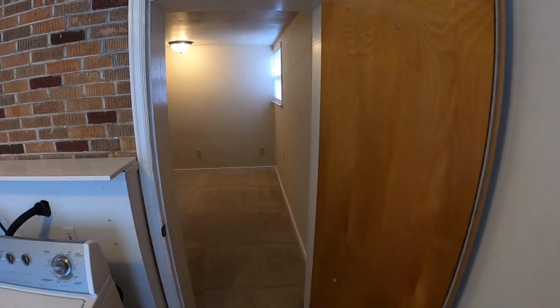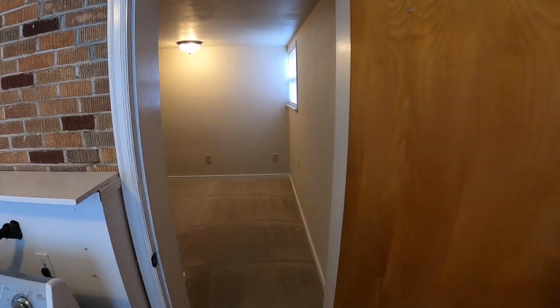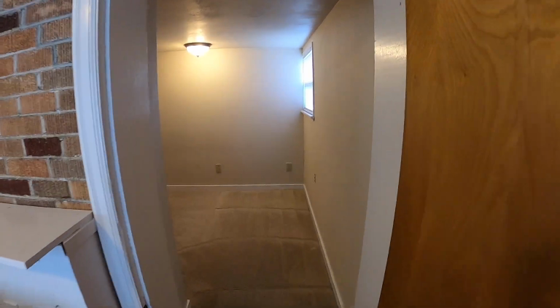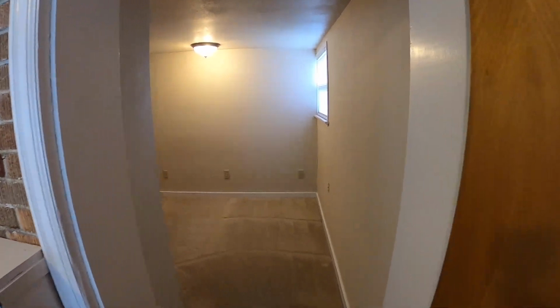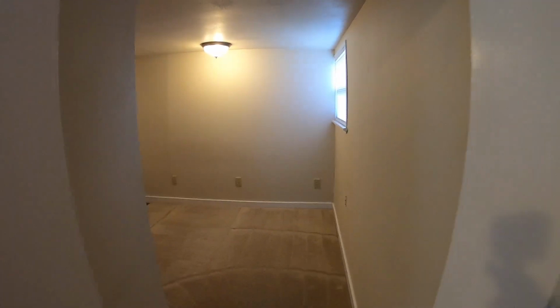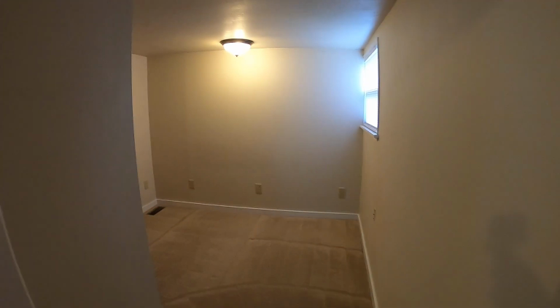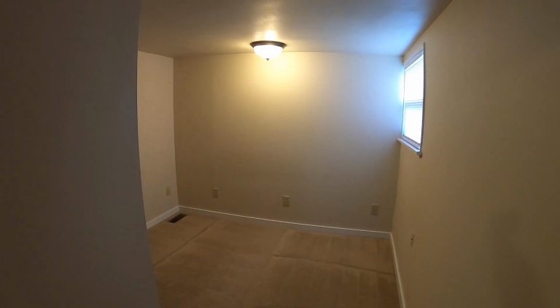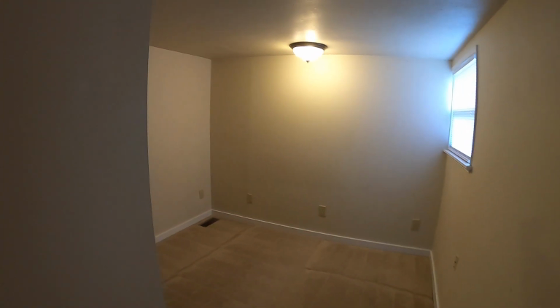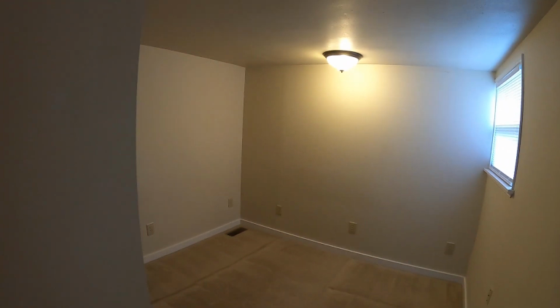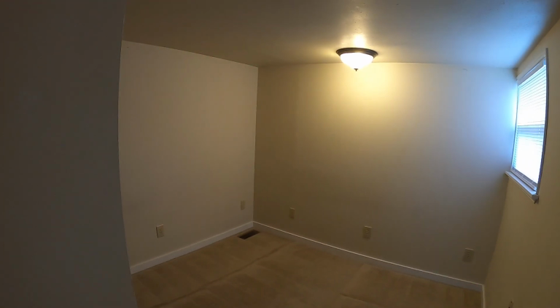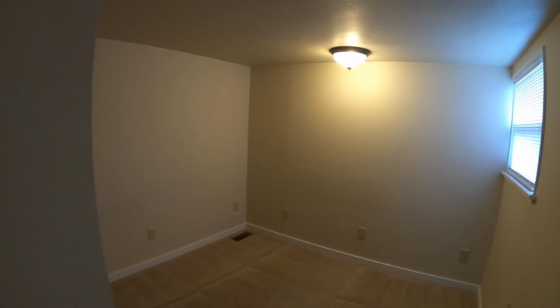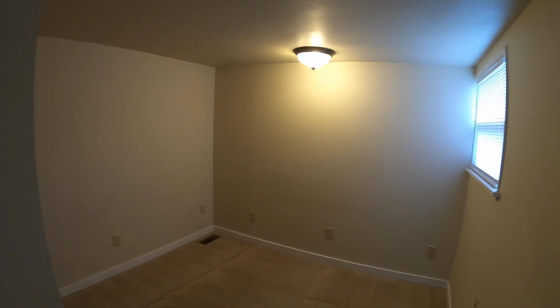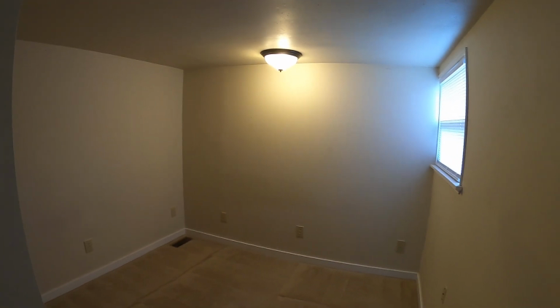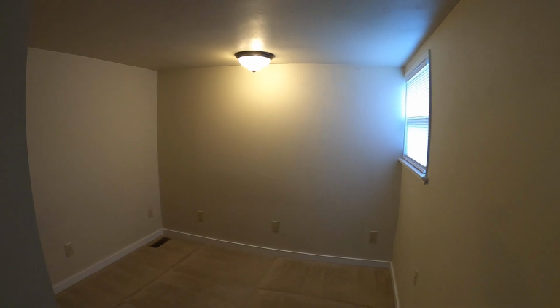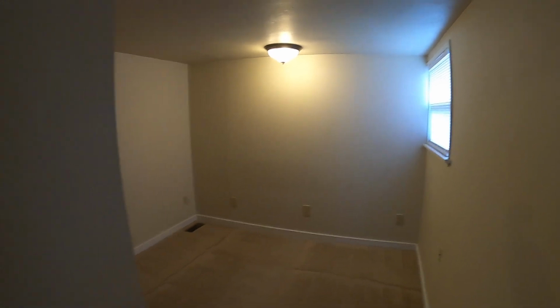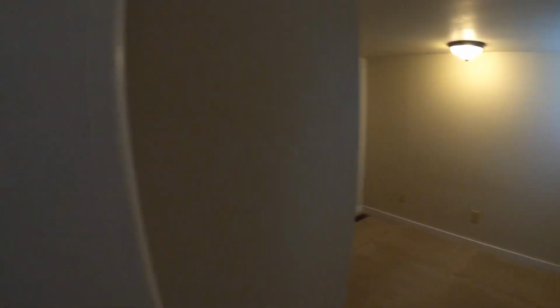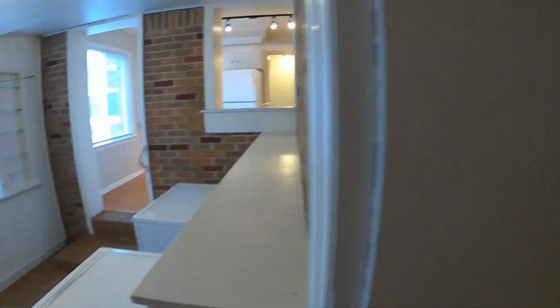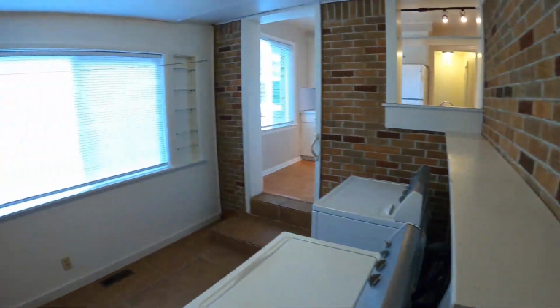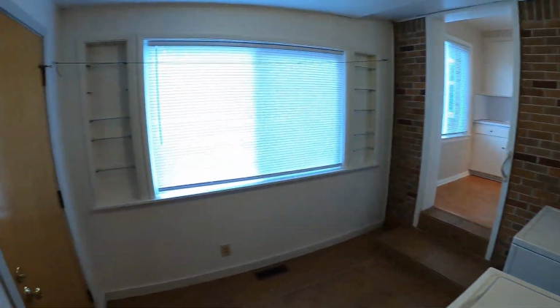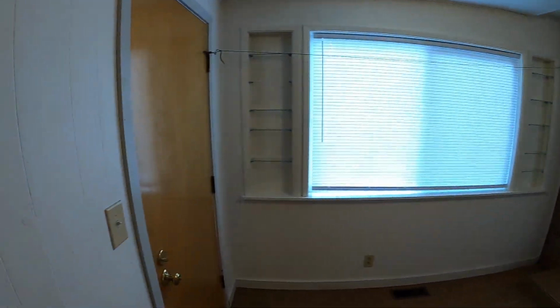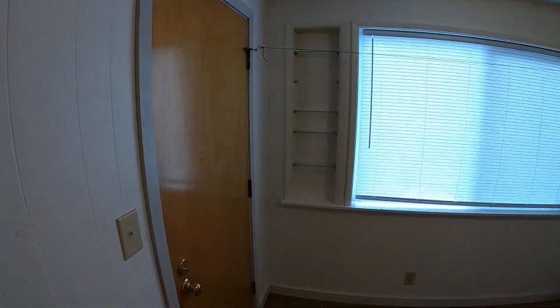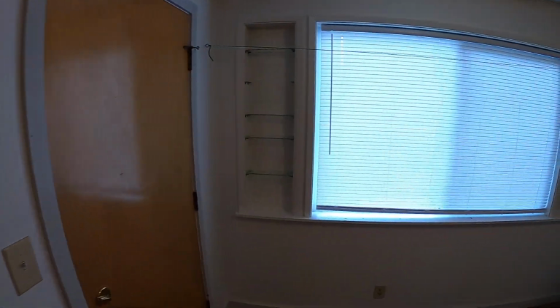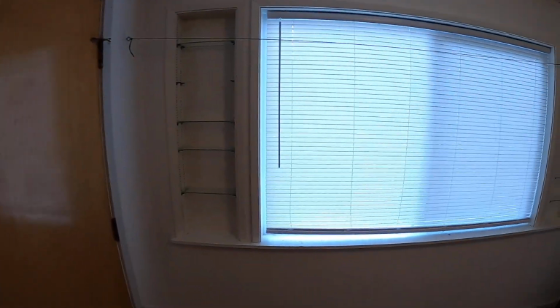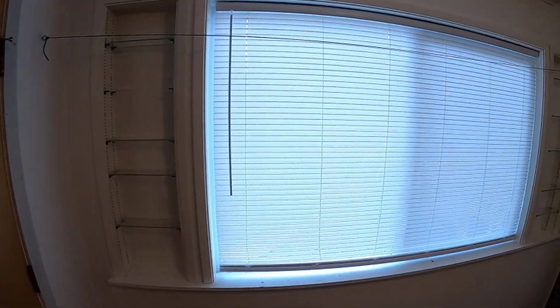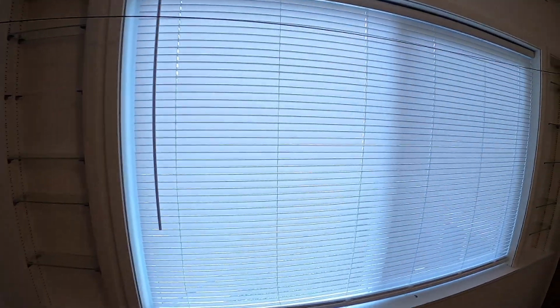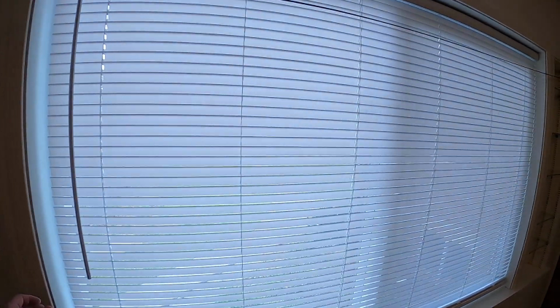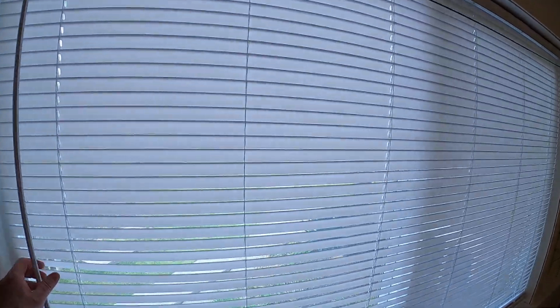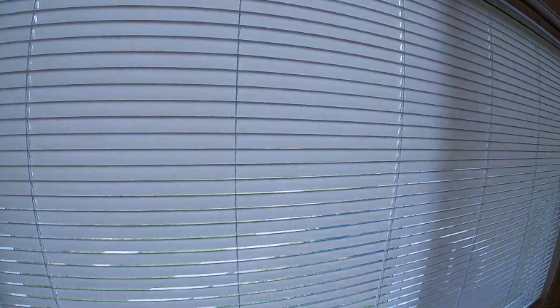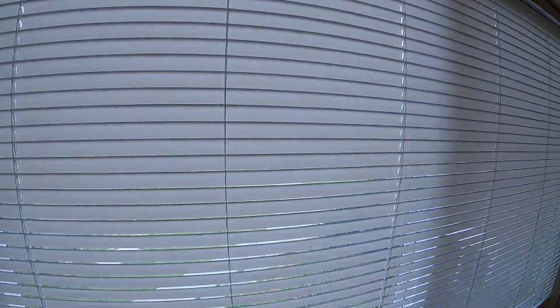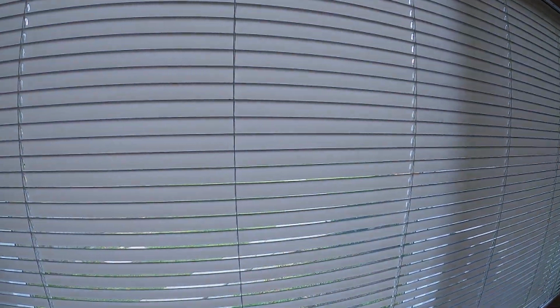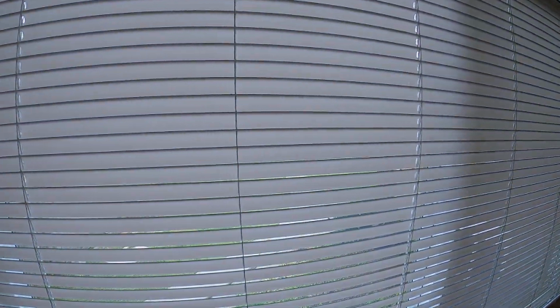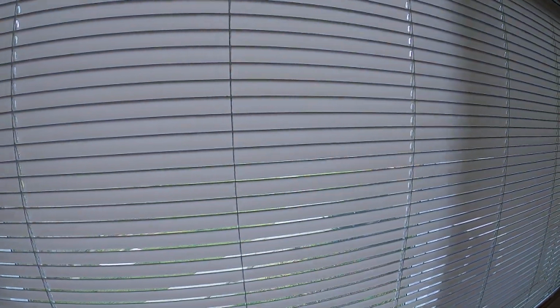This is the bonus room here. Going back out, looking out to the backyard — shared backyard.